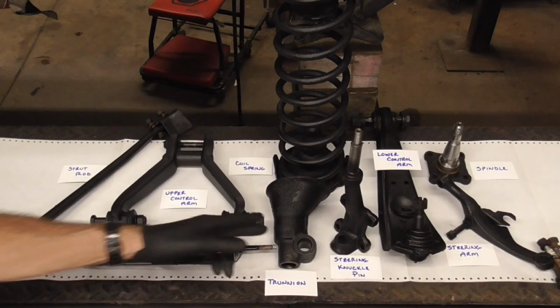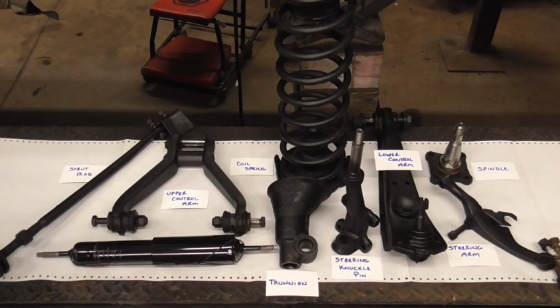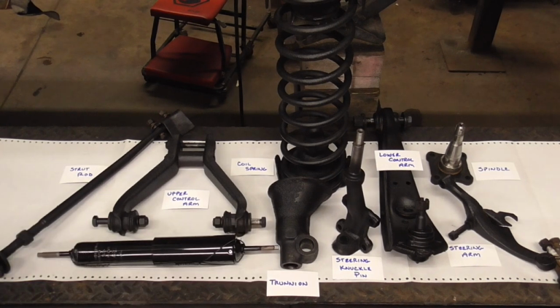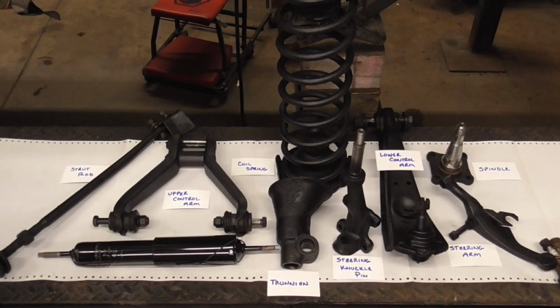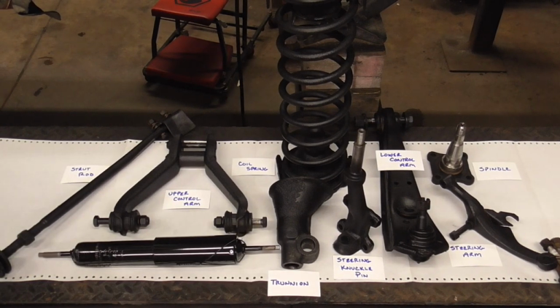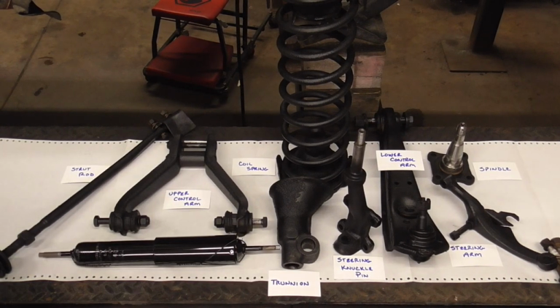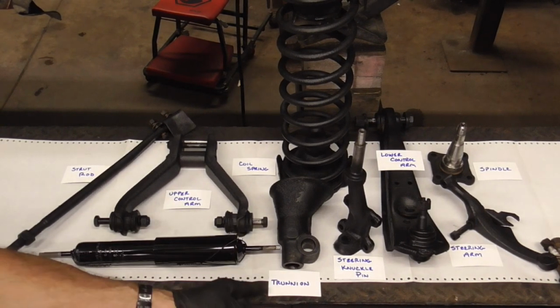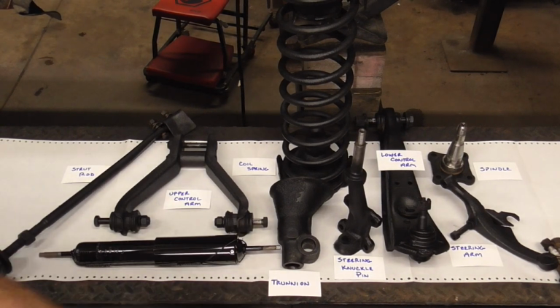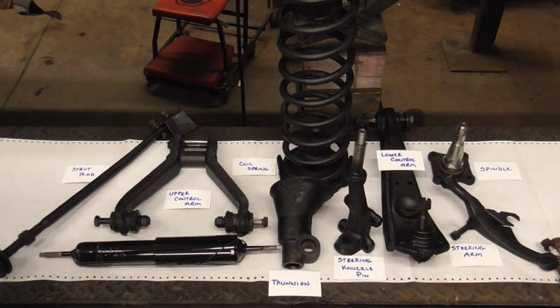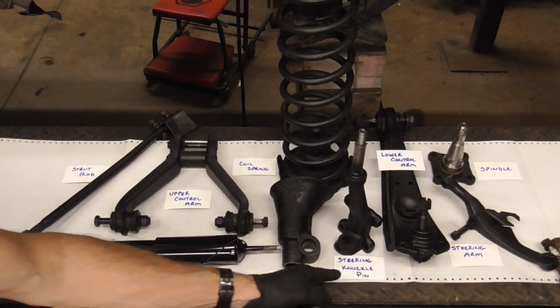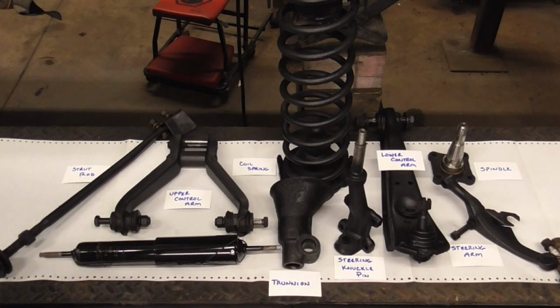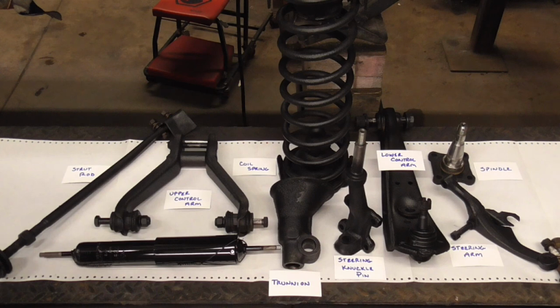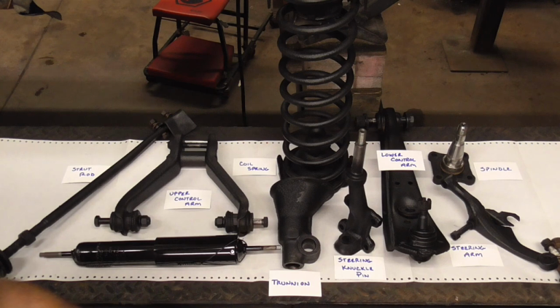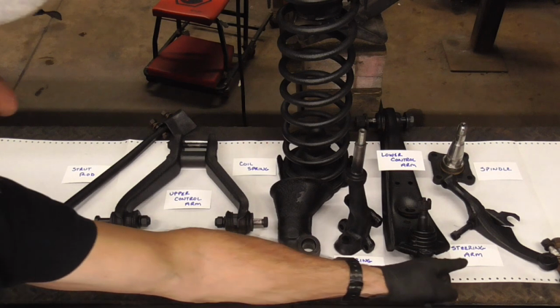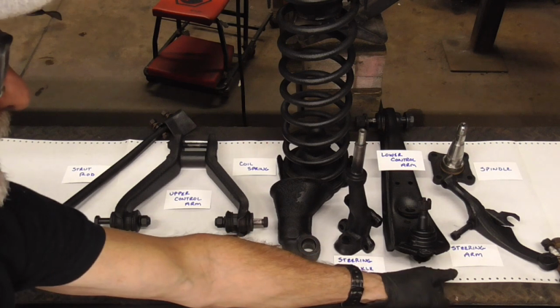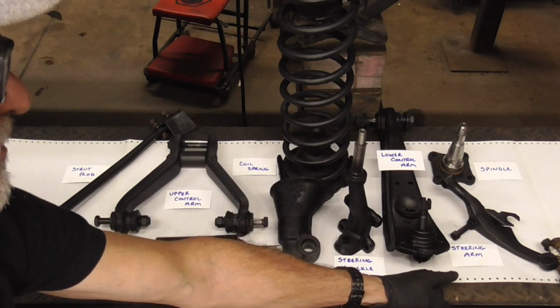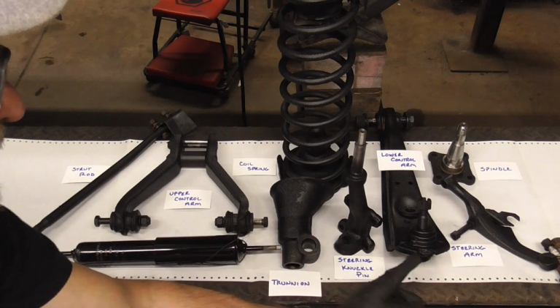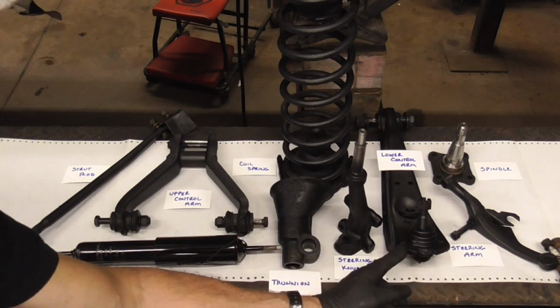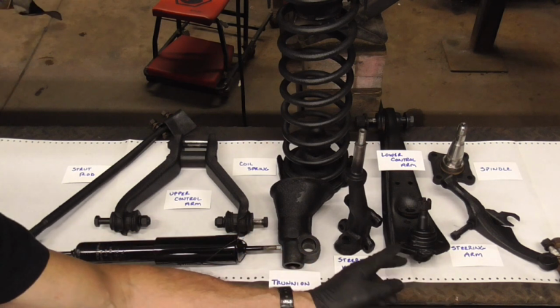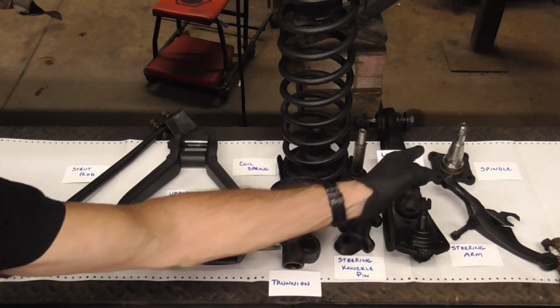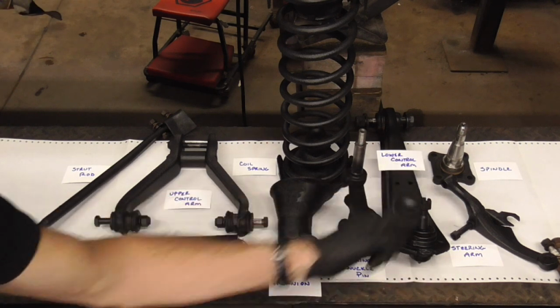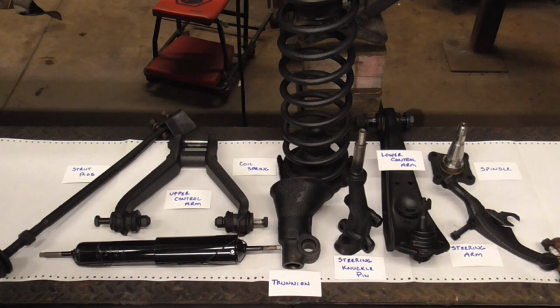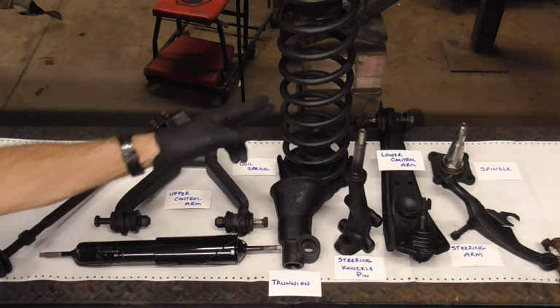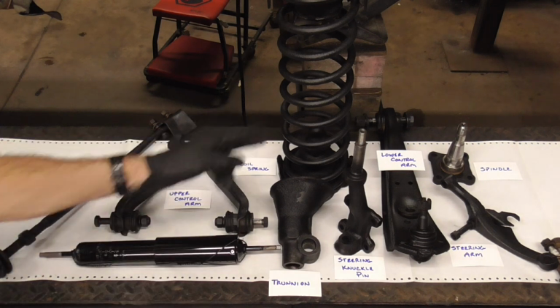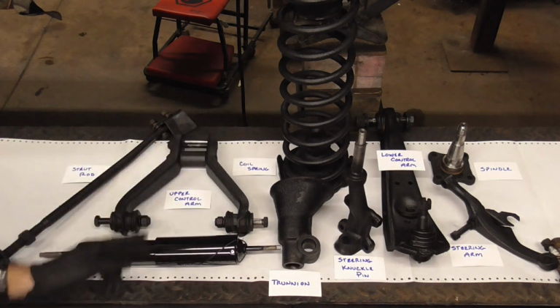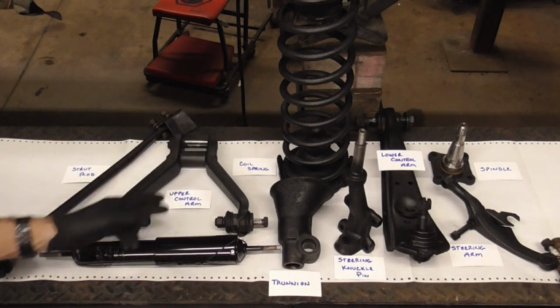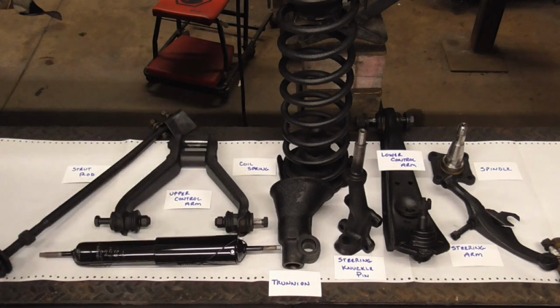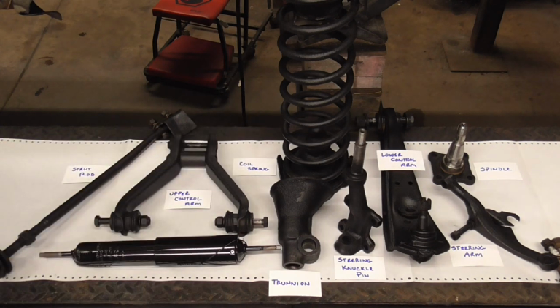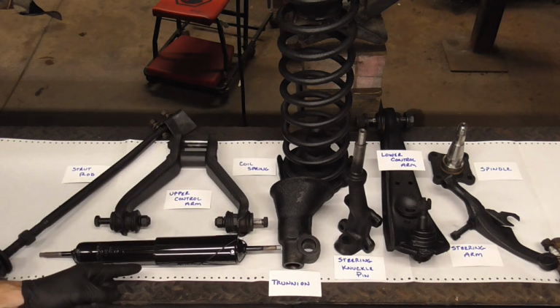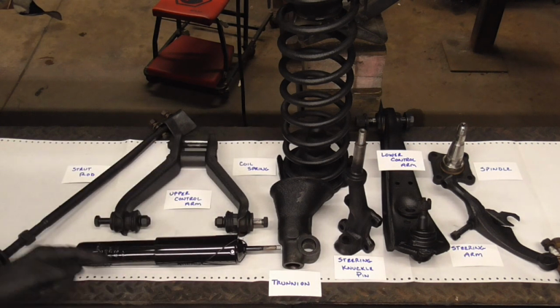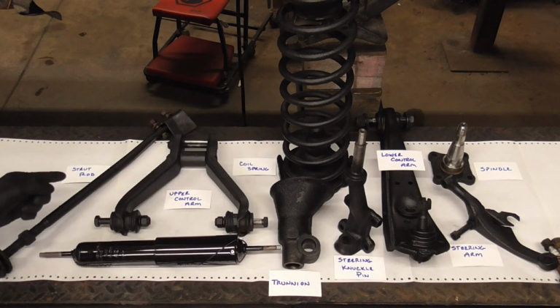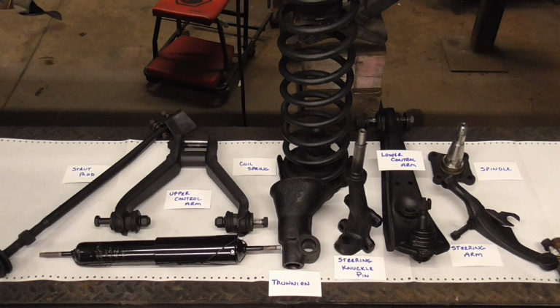The parts that make up this unique suspension include a trunnion, steering knuckle pin, steering arm, lower control arm, a spindle, coil spring, upper control arm, a shock, and a strut rod.